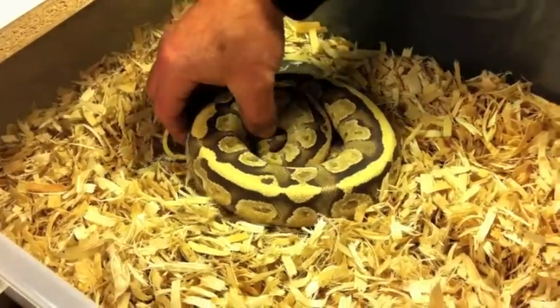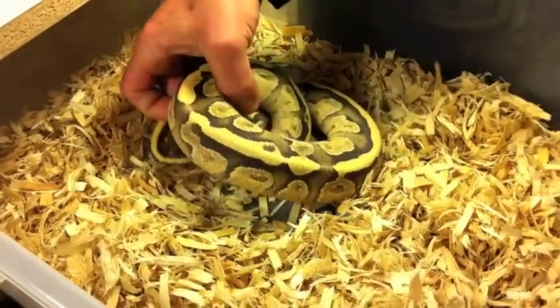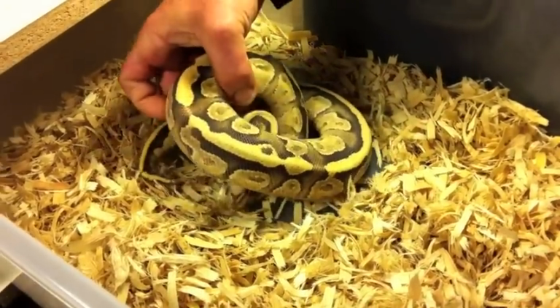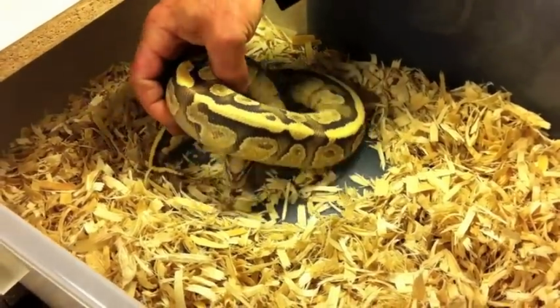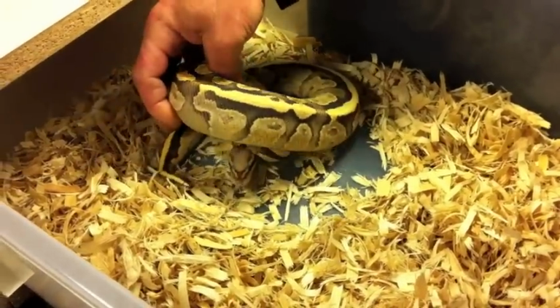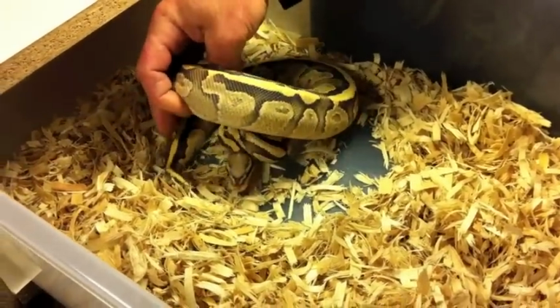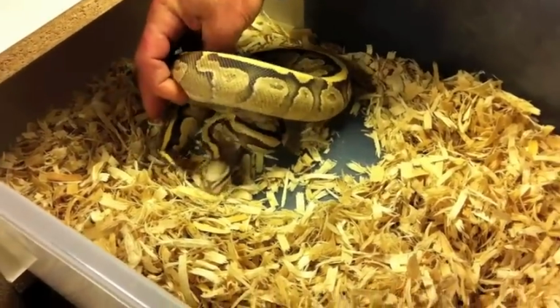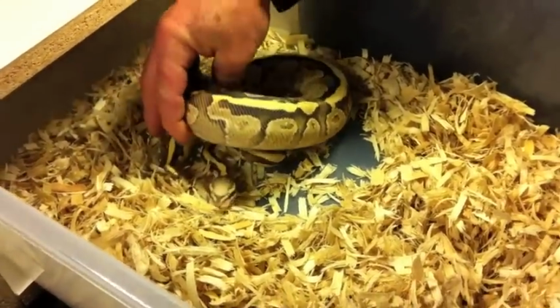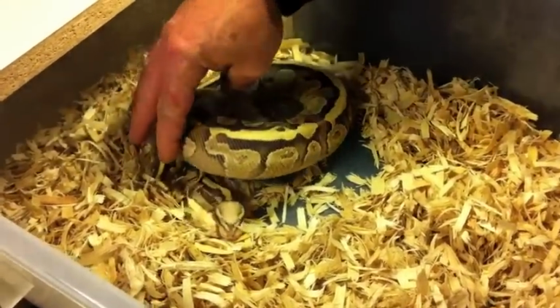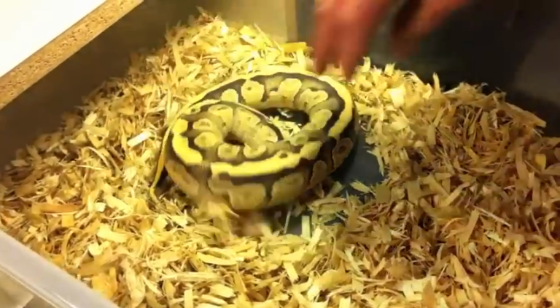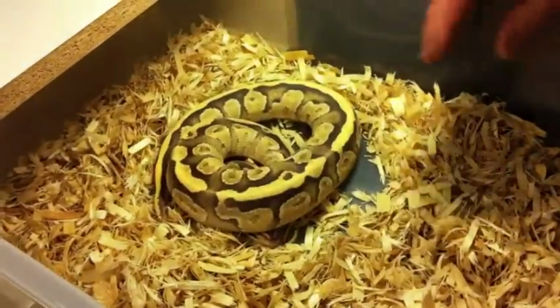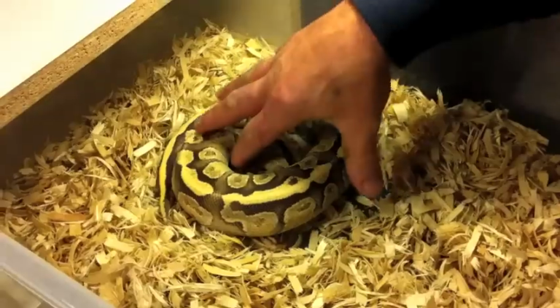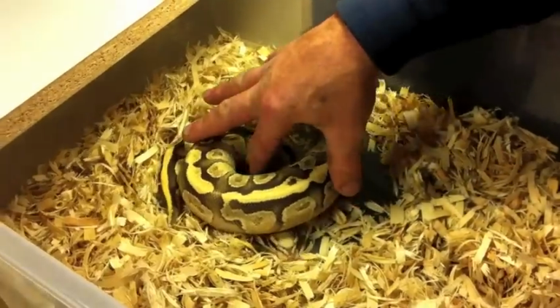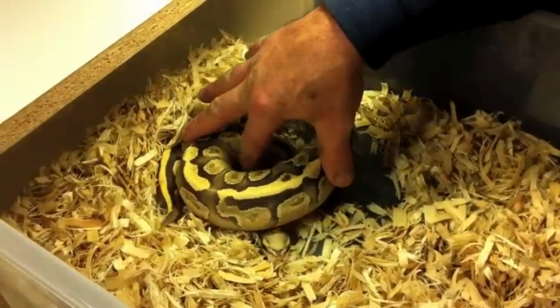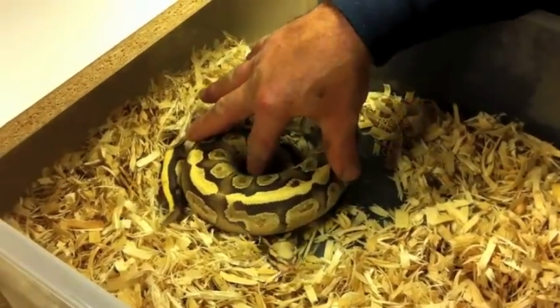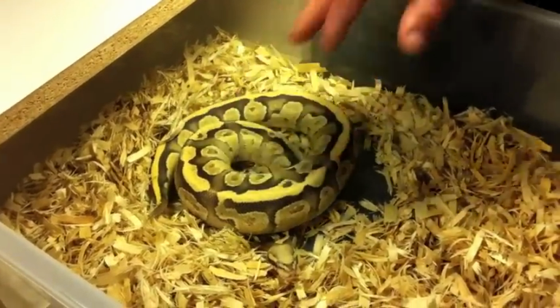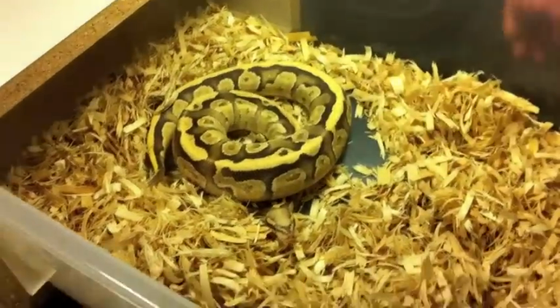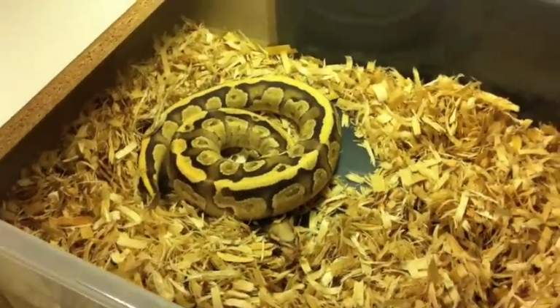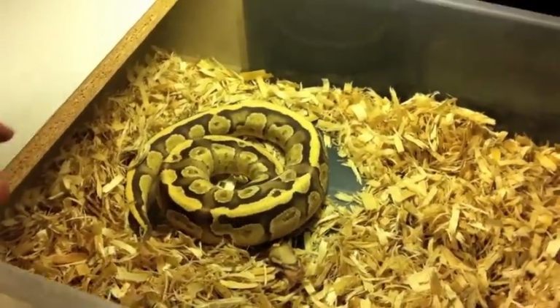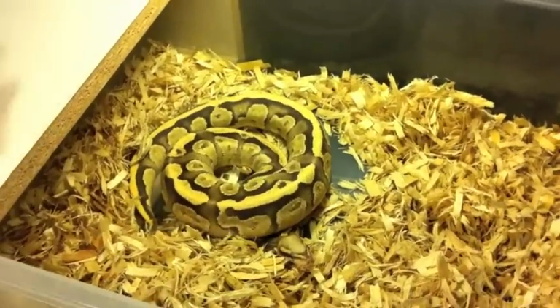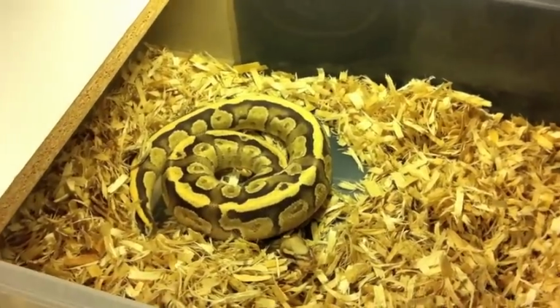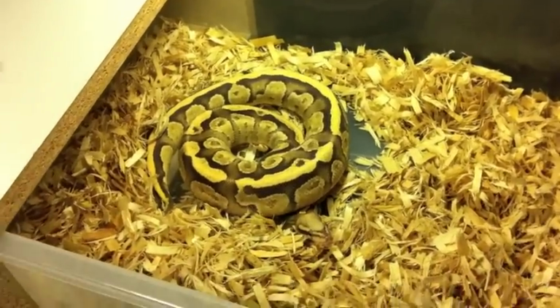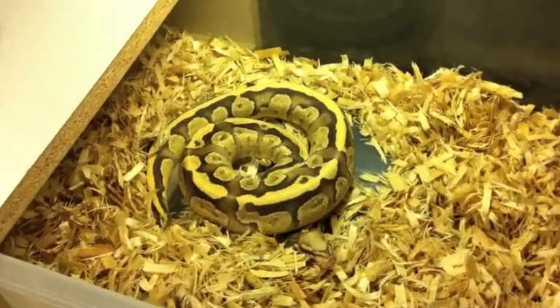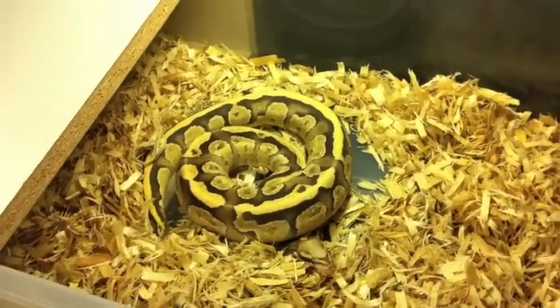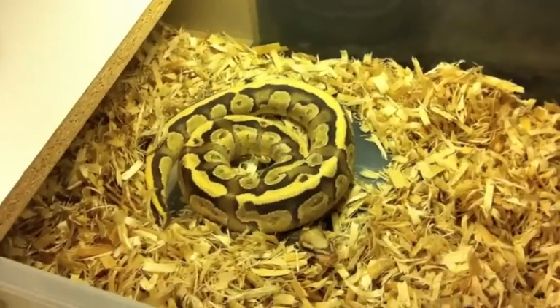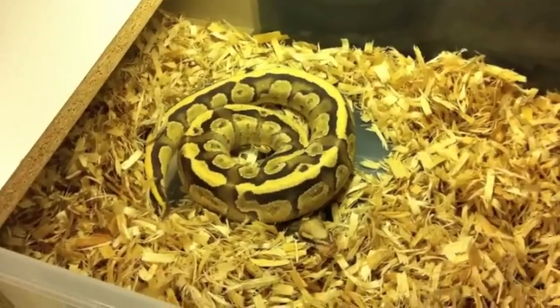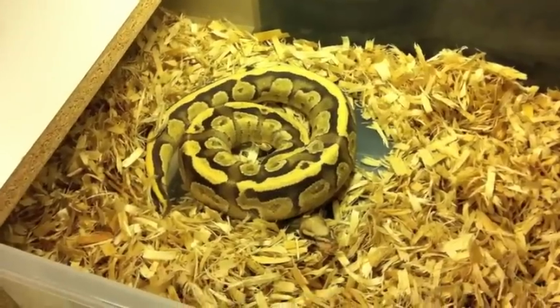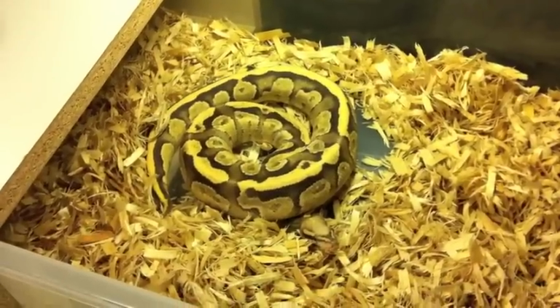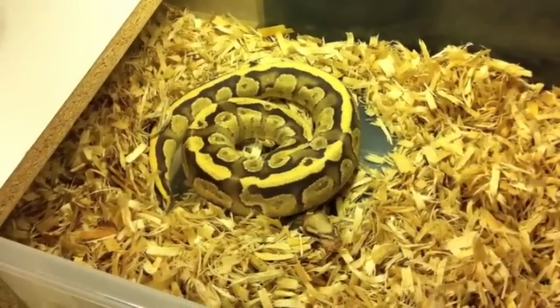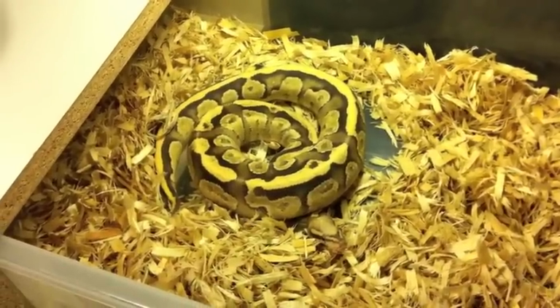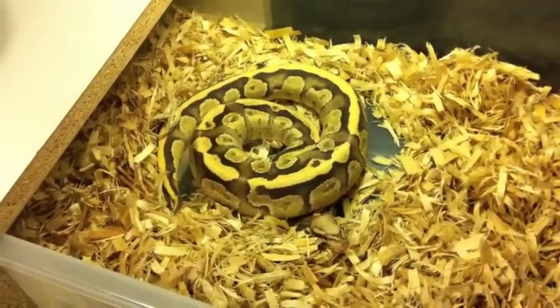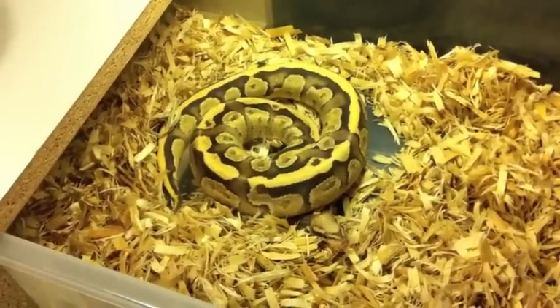He's a little skittish, but he's working out great. He's a good male, and I hope we do good with him this year — get some babies. I hope to make a couple of great morph crosses with him and be successful.